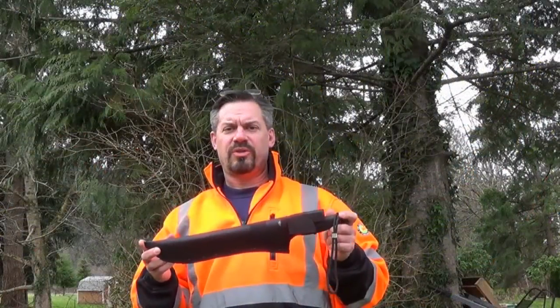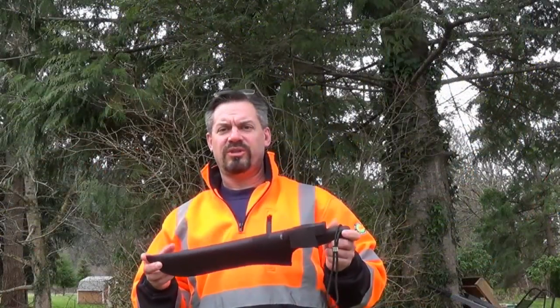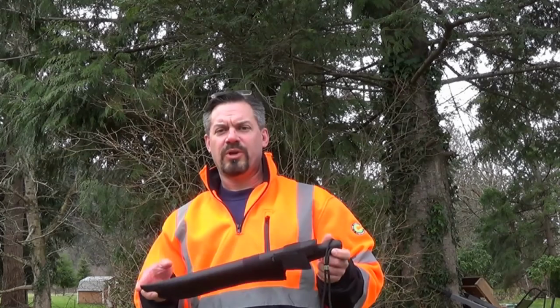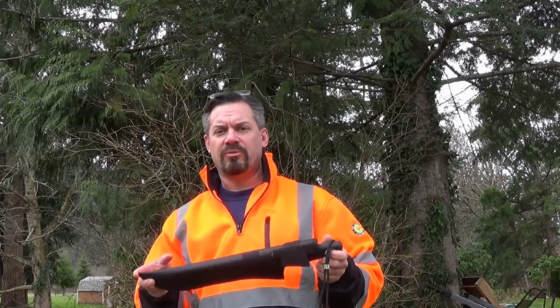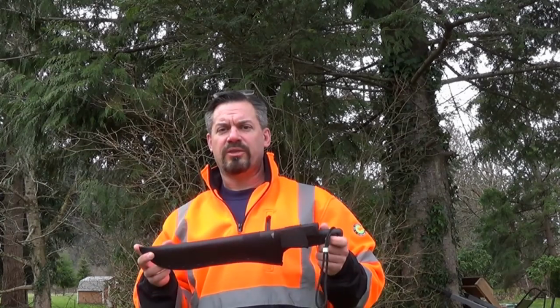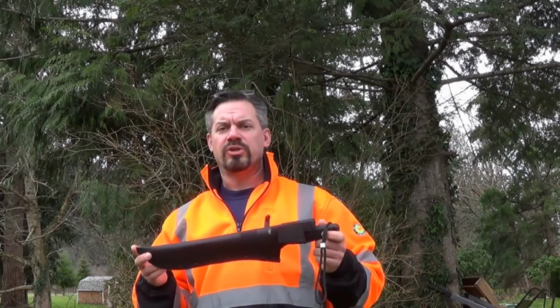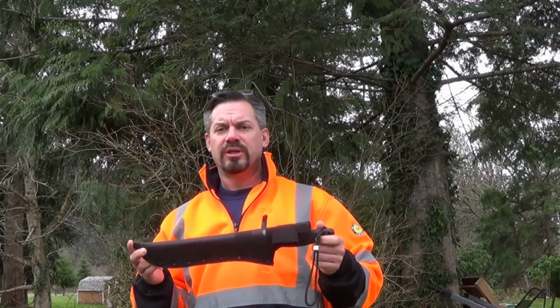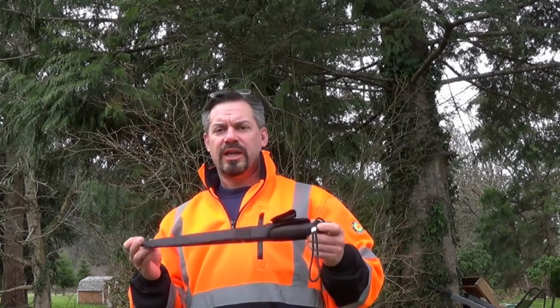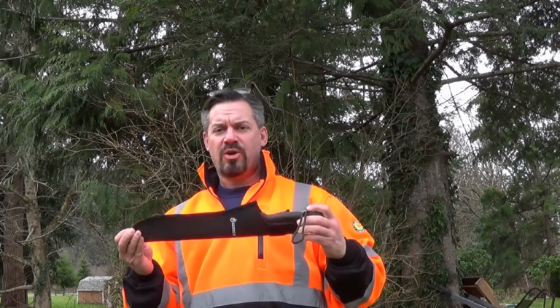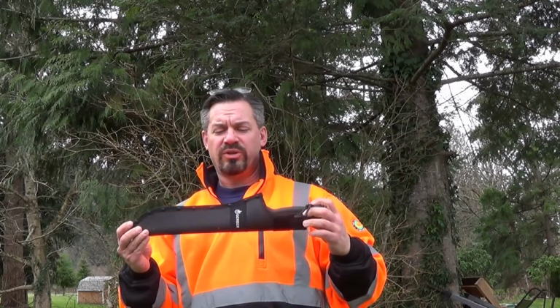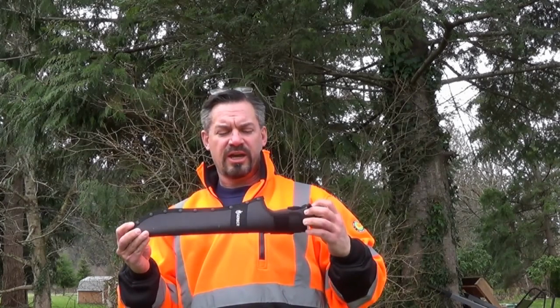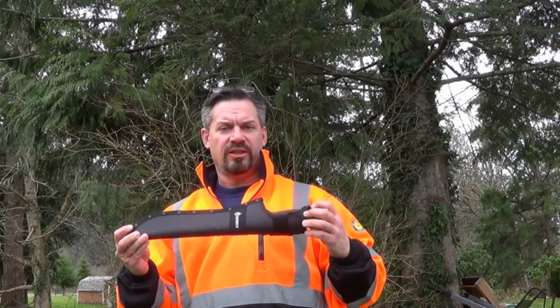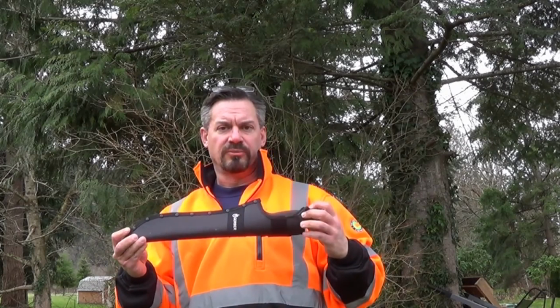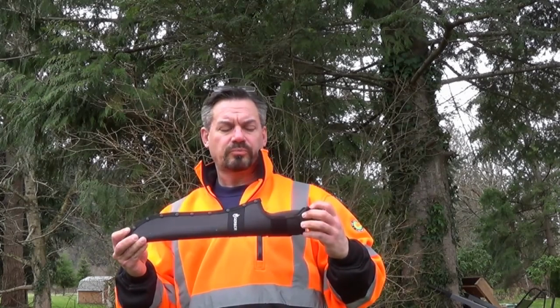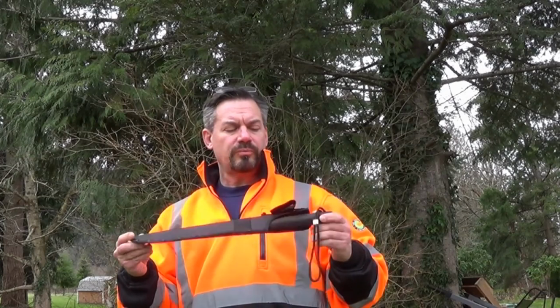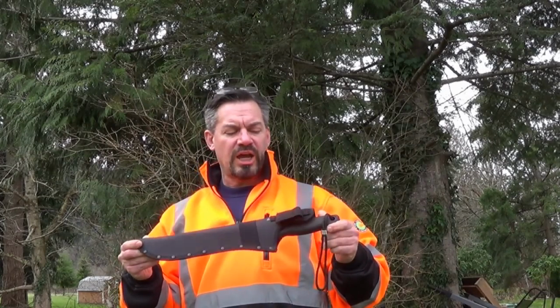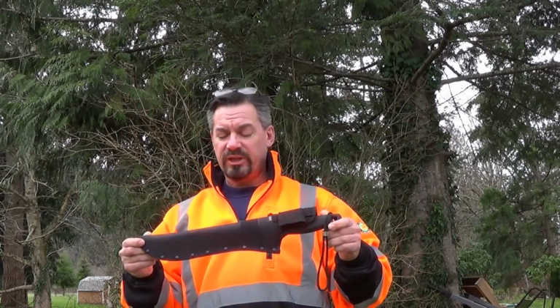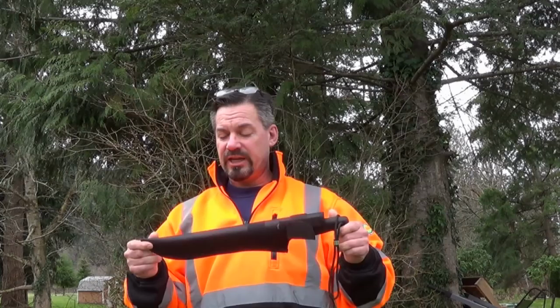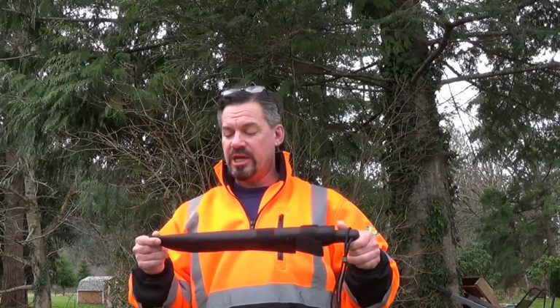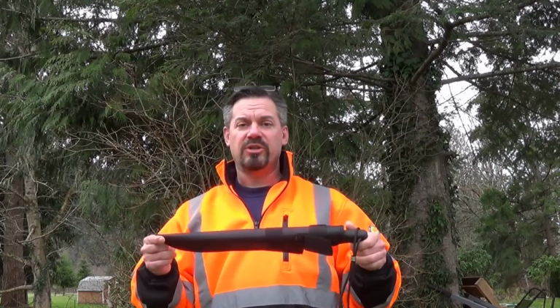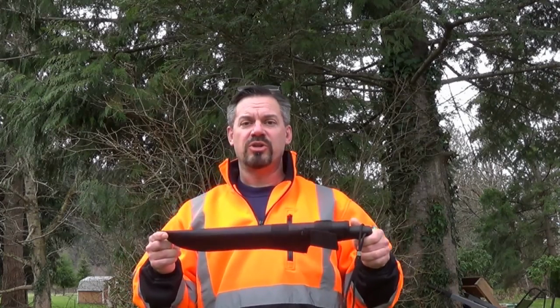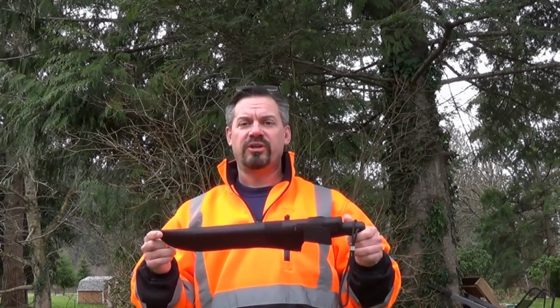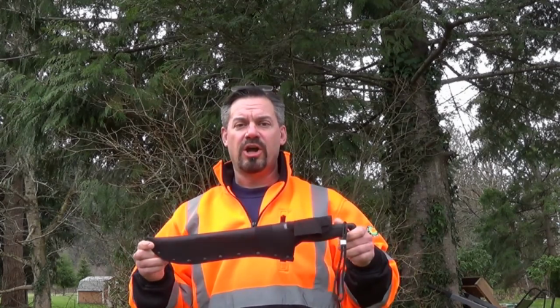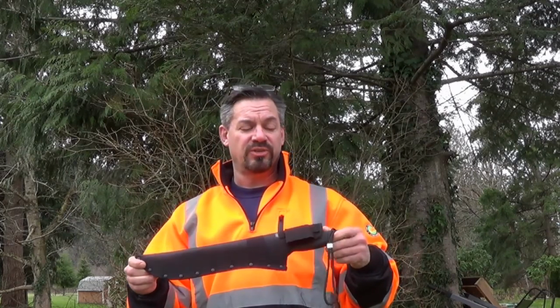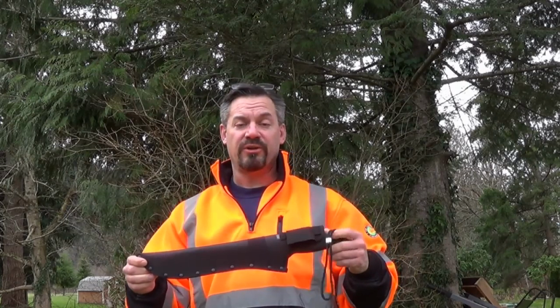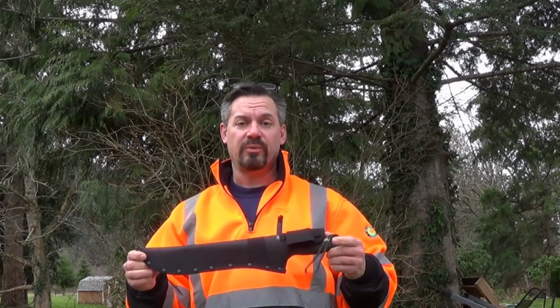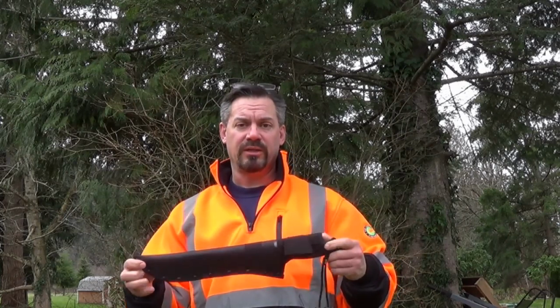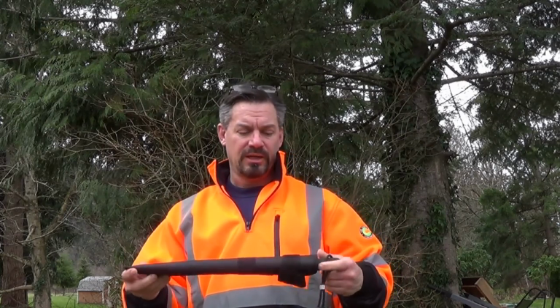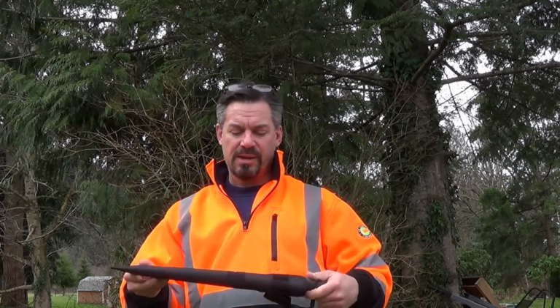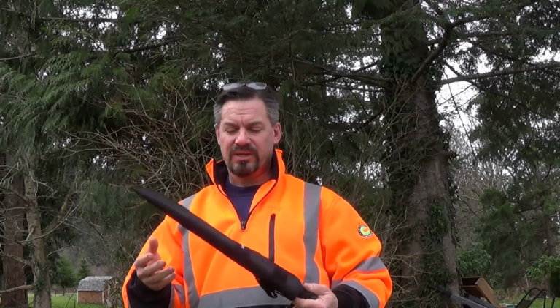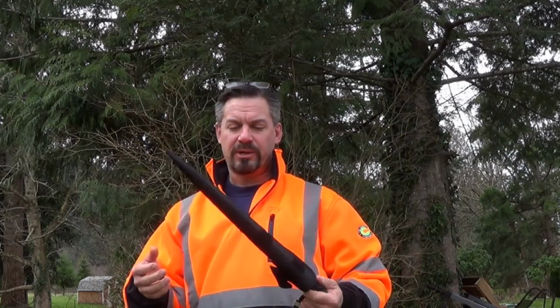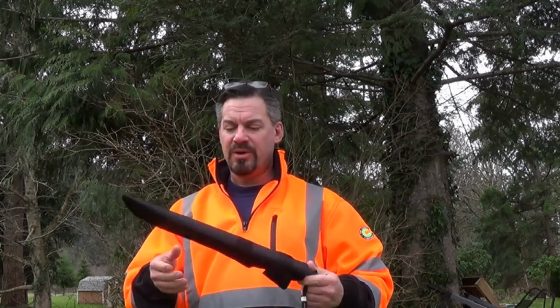I thought for the rest of this video I might rock the orange. I've worn this guy all day long and I really like it on the hip — you don't notice it at all. It's very lightweight, probably weighs about a pound.